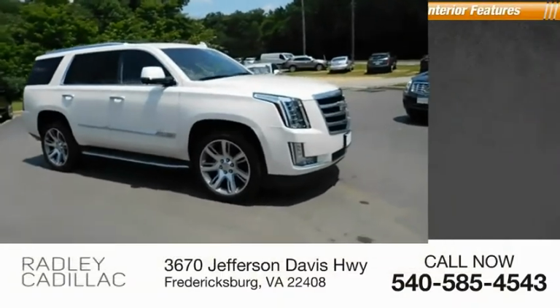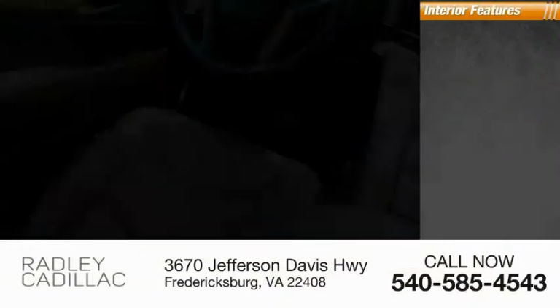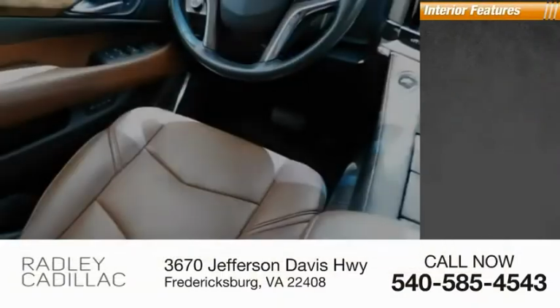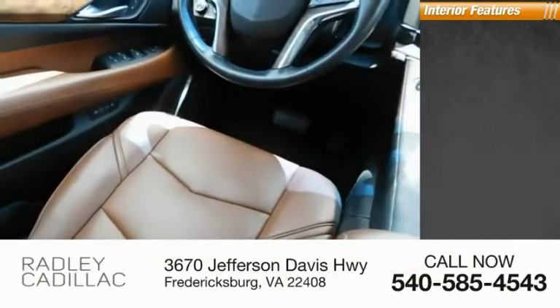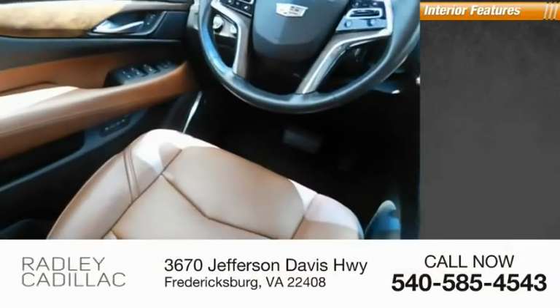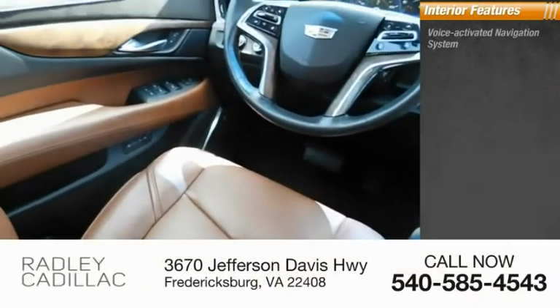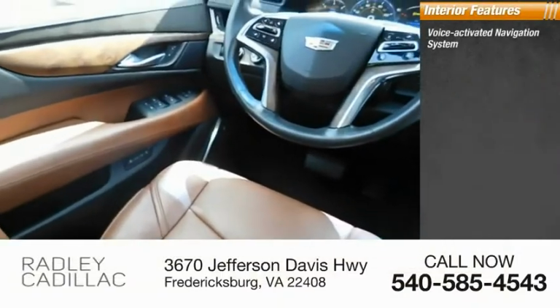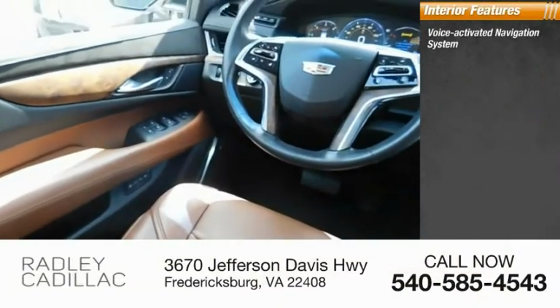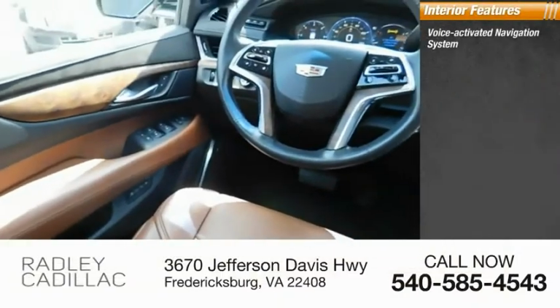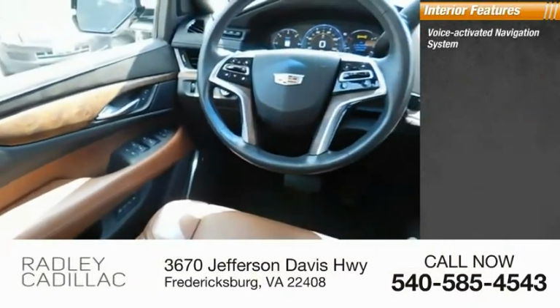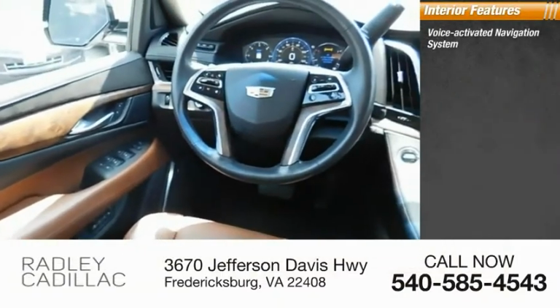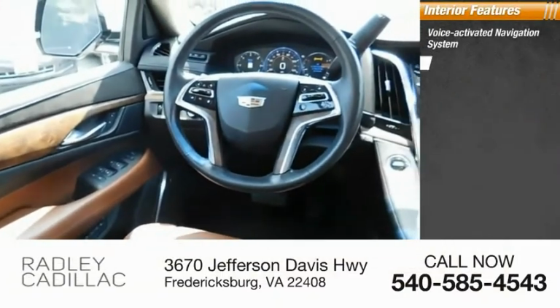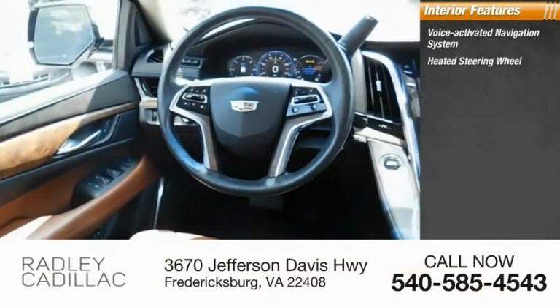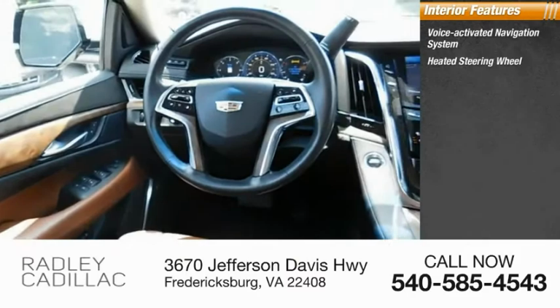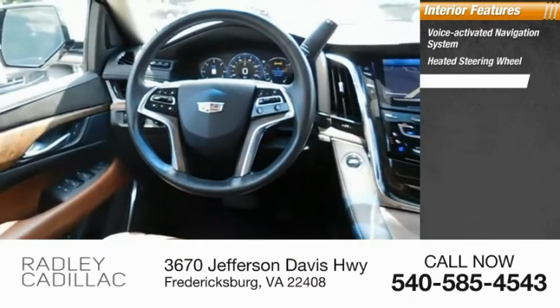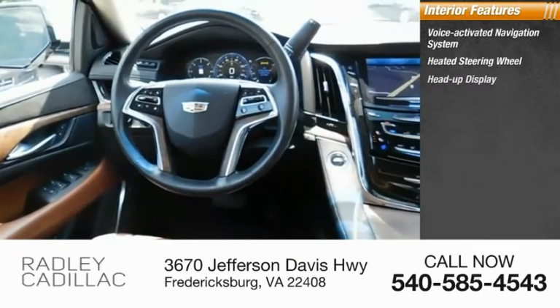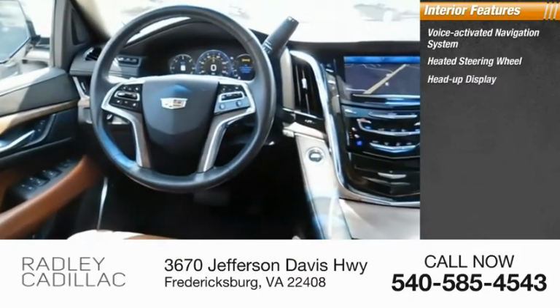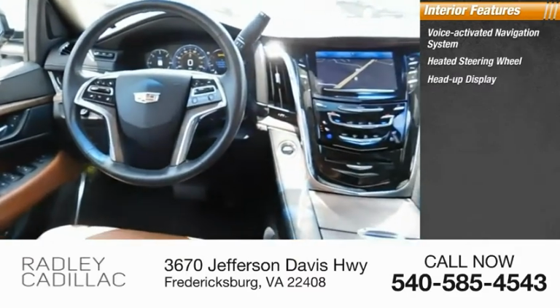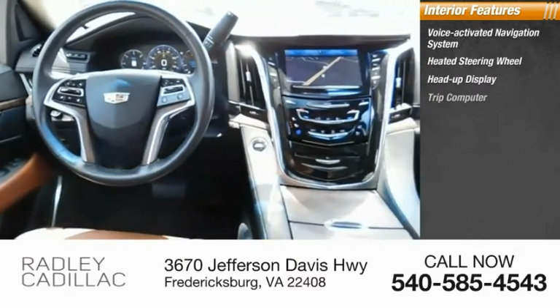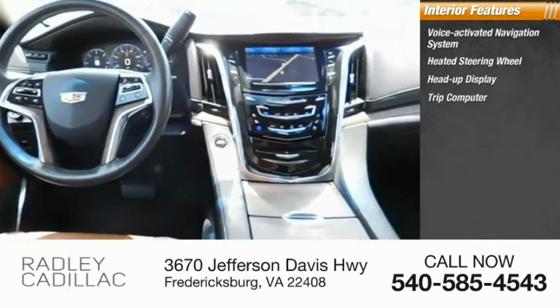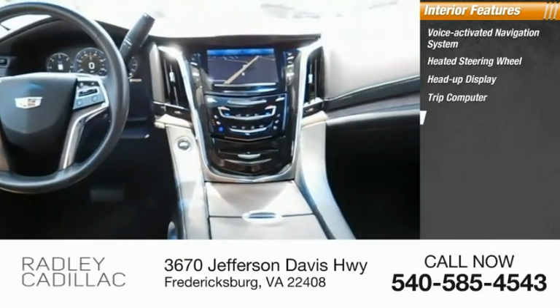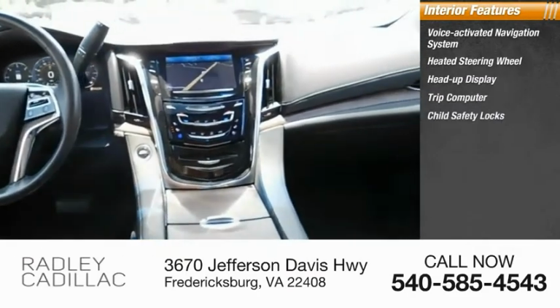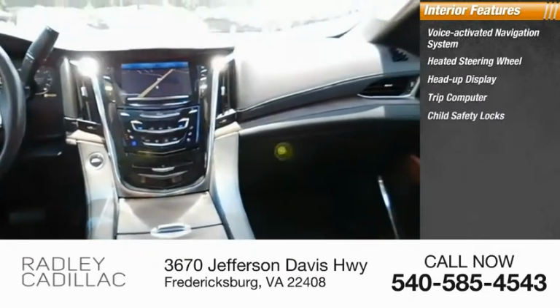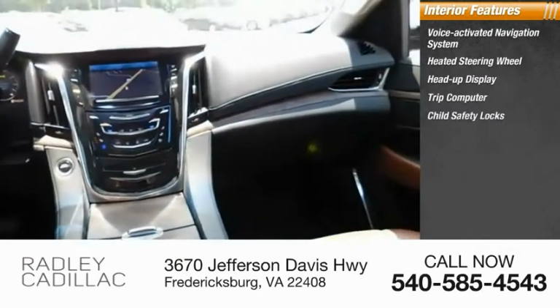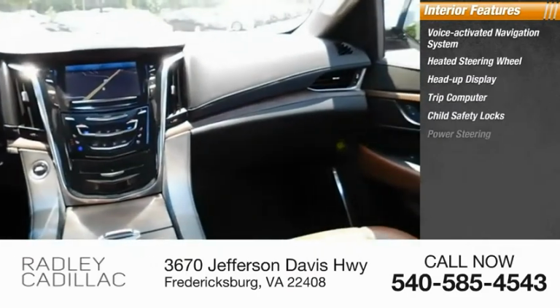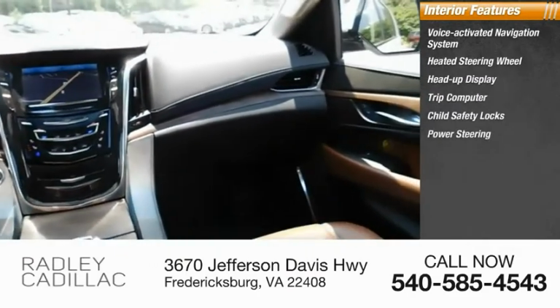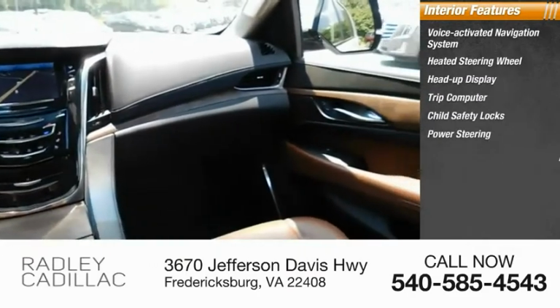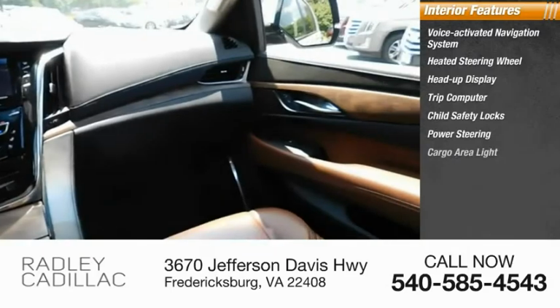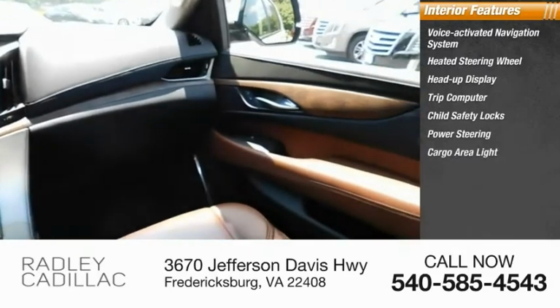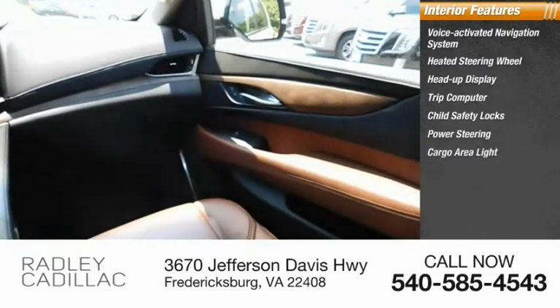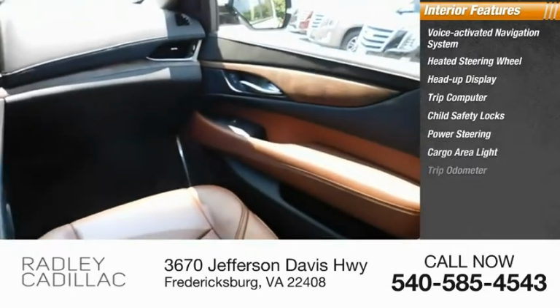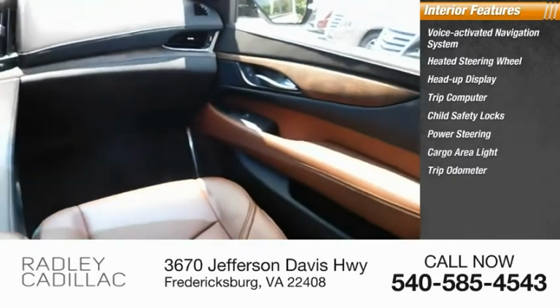Inside you'll find a voice-activated navigation system, heated steering wheel, heads-up display, trip computer, child safety locks, power steering, cargo area light, and trip odometer.